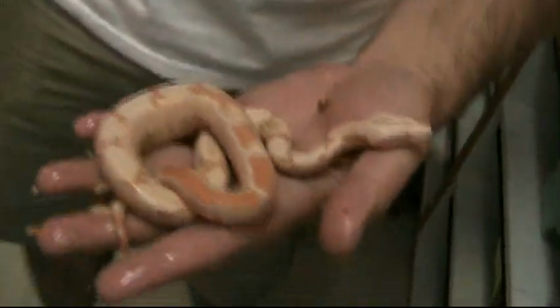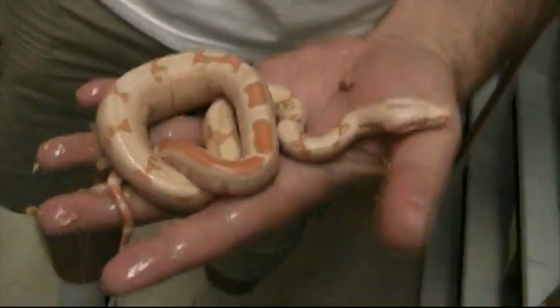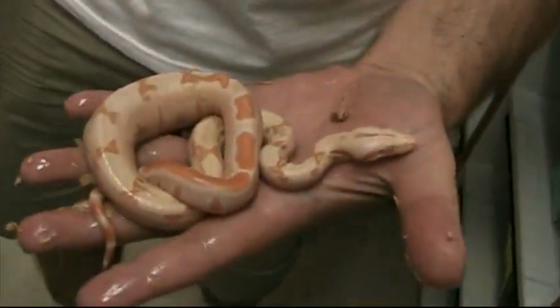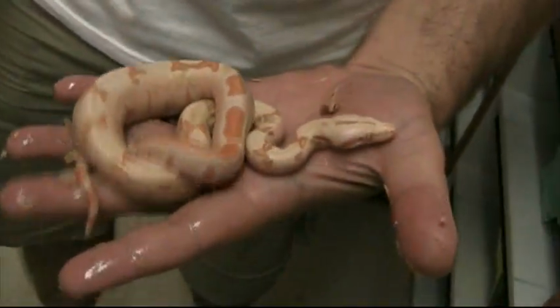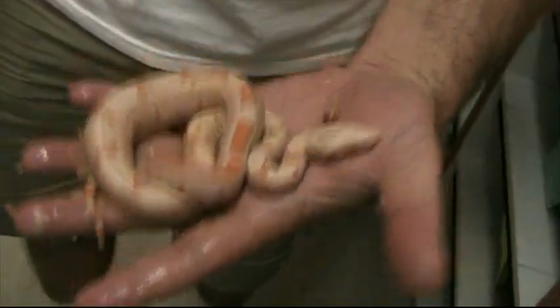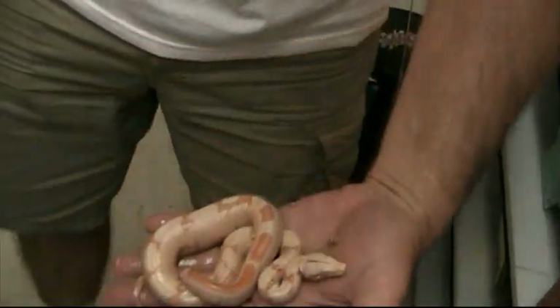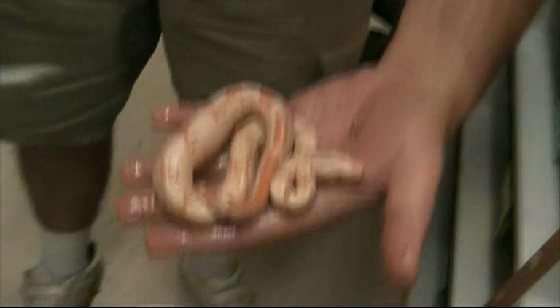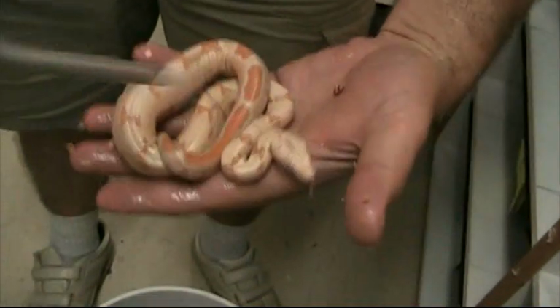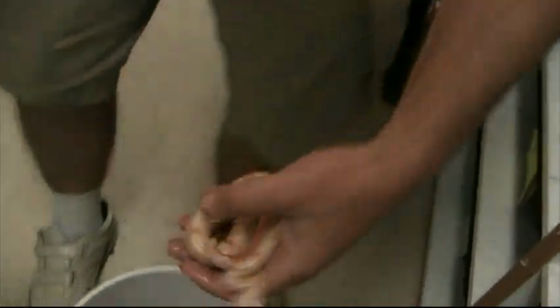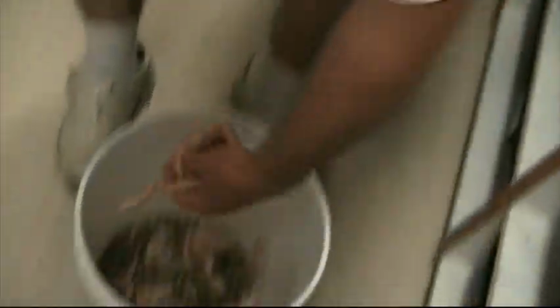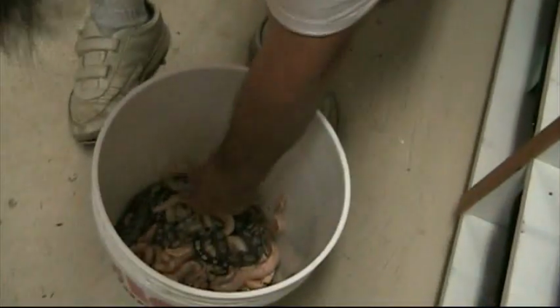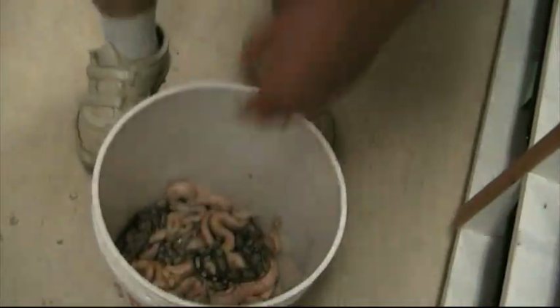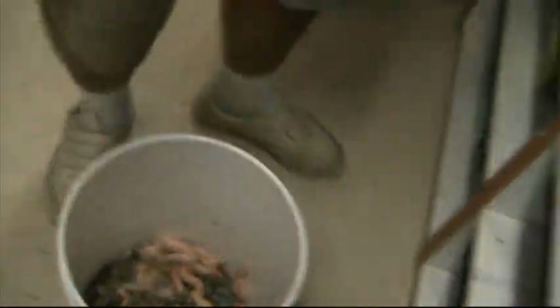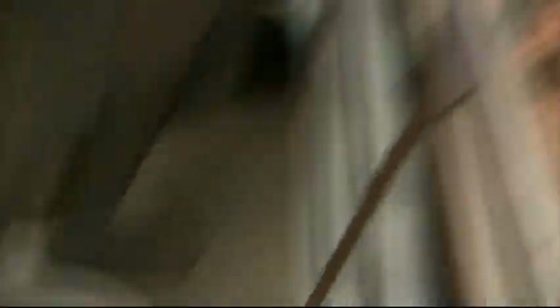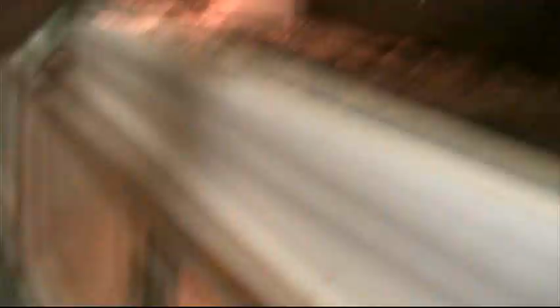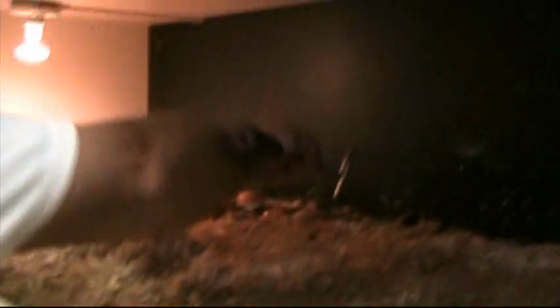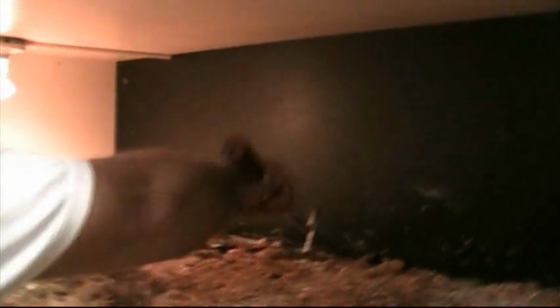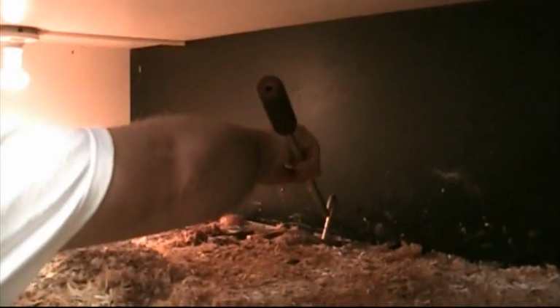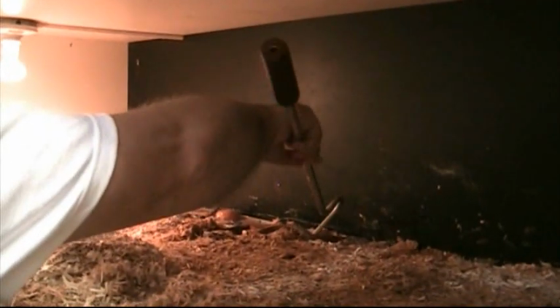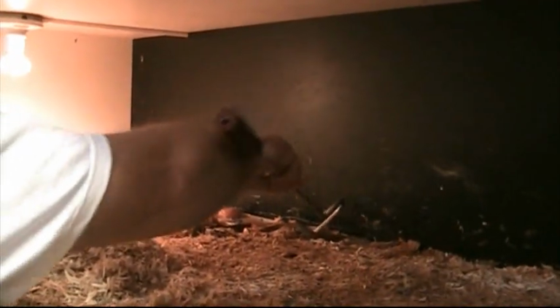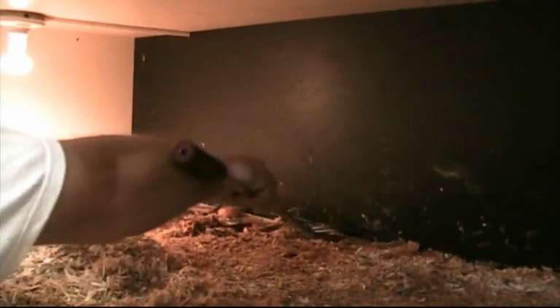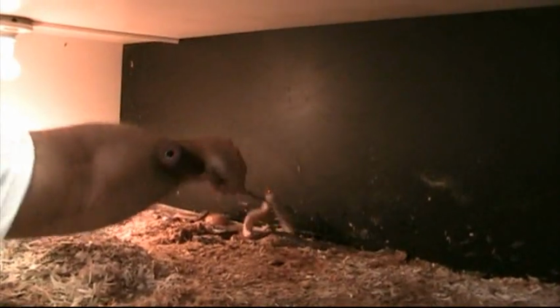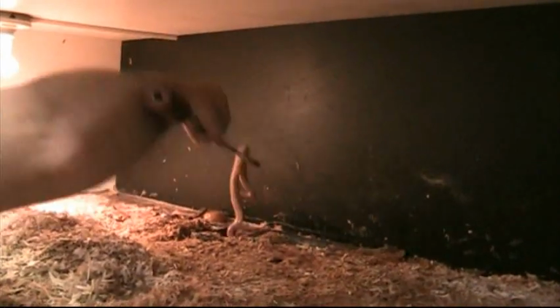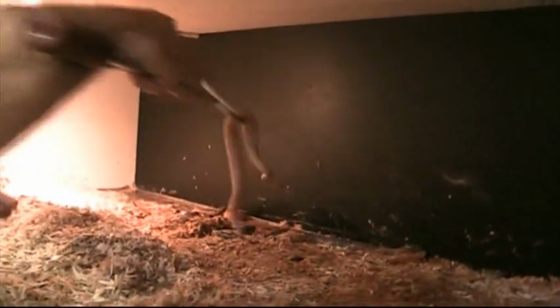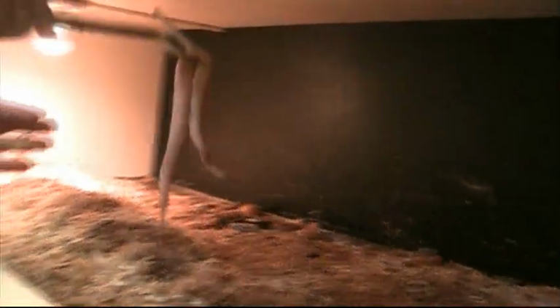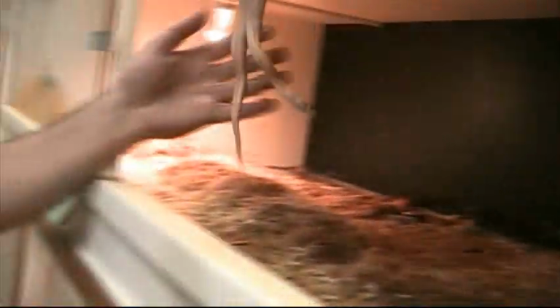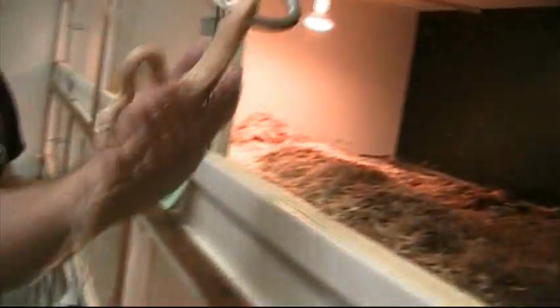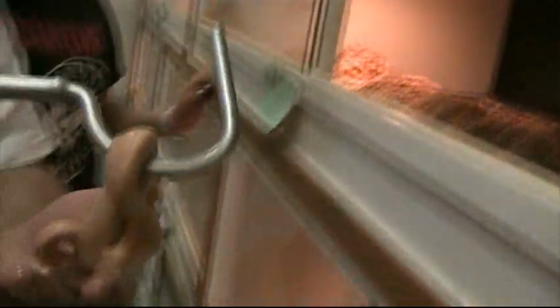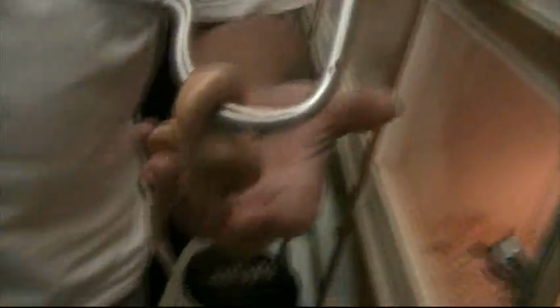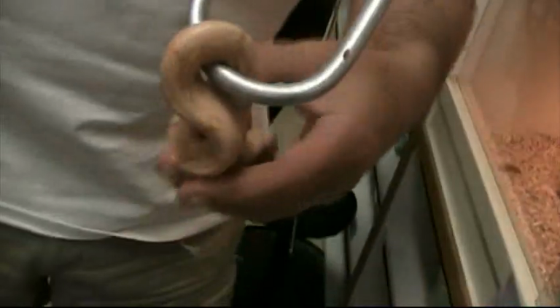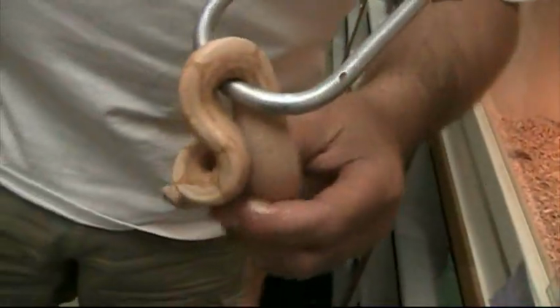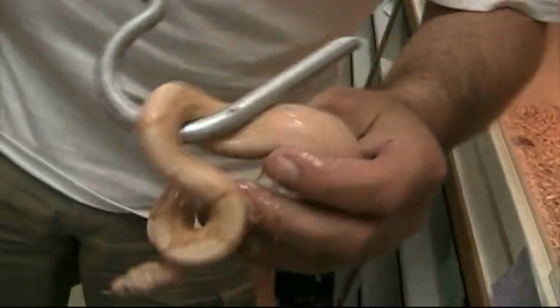Nice little sunglow — very pretty, gorgeous. Stripey little tail. Sweet. This is really, really good. Yeah, another arabesque albino.